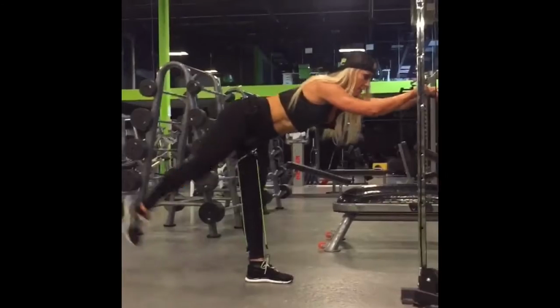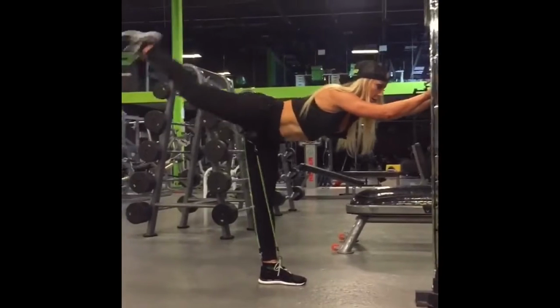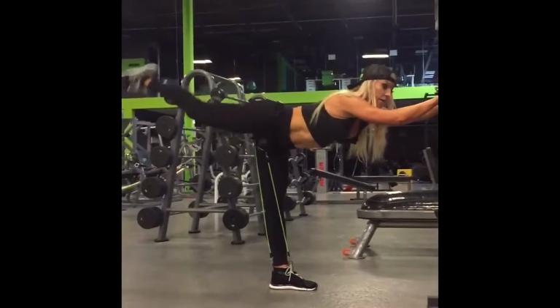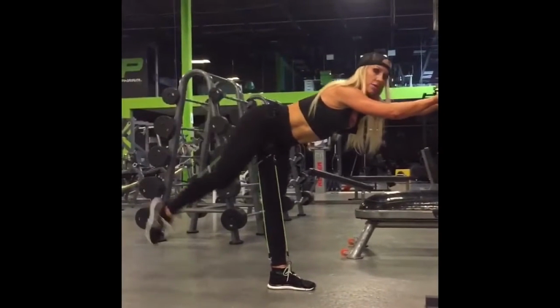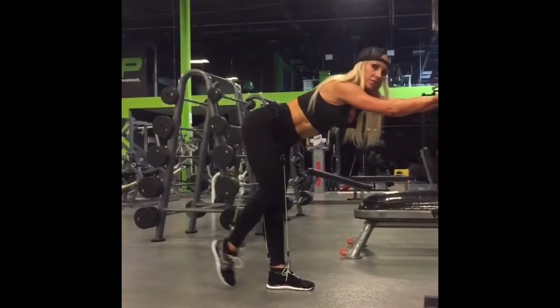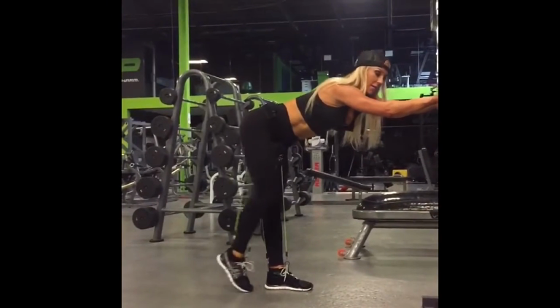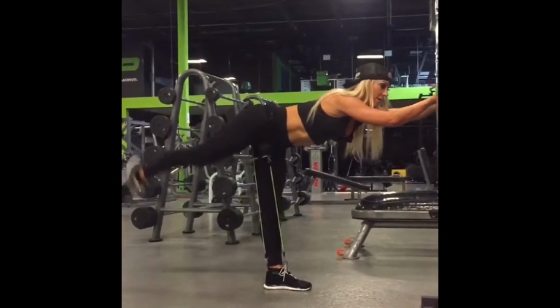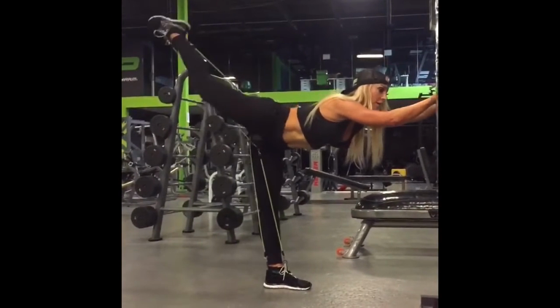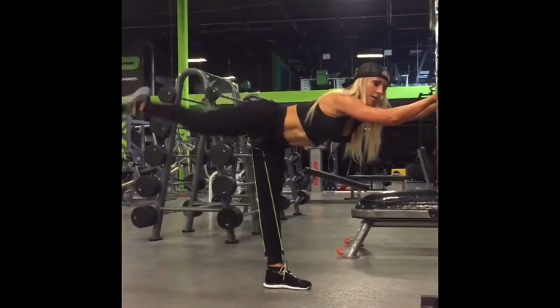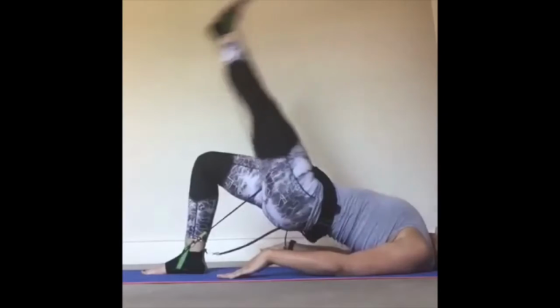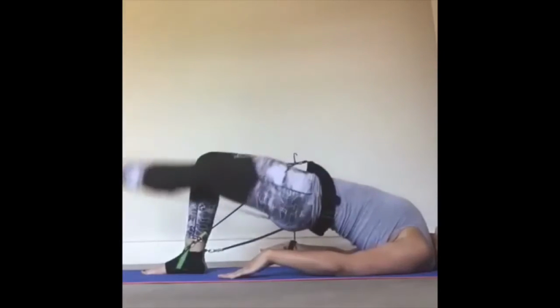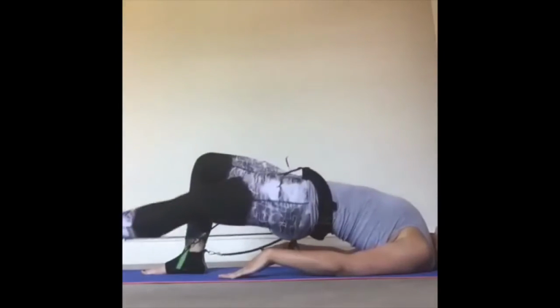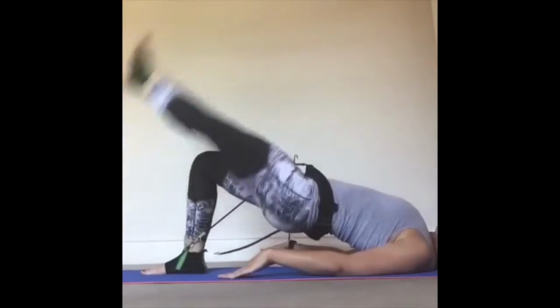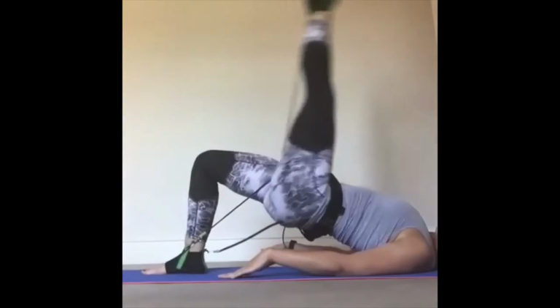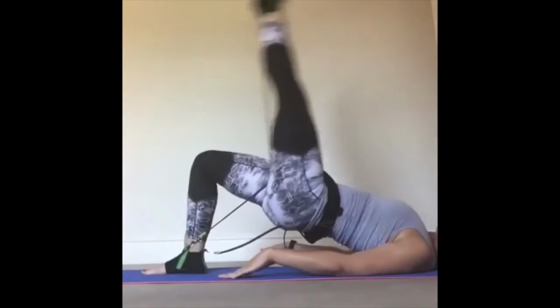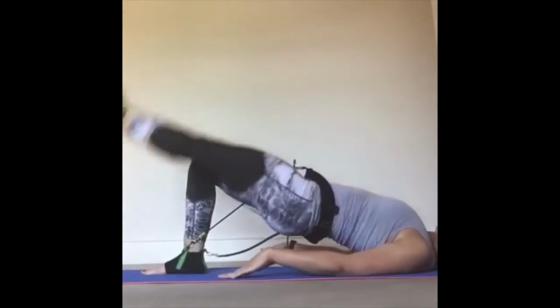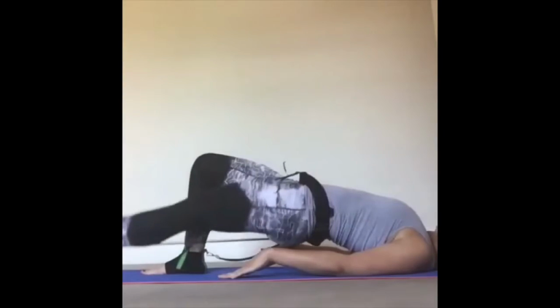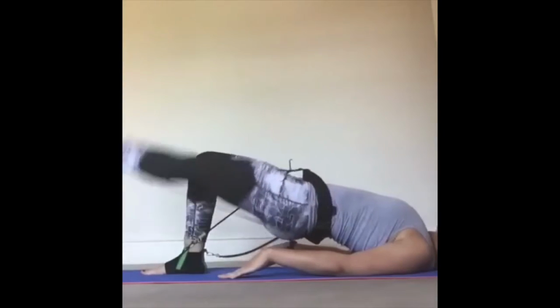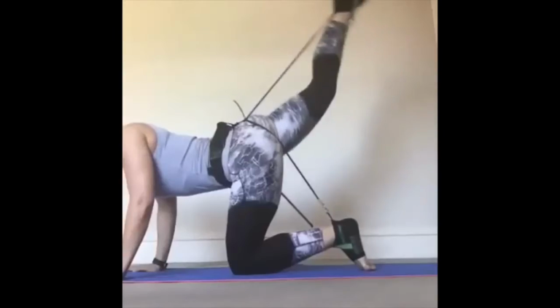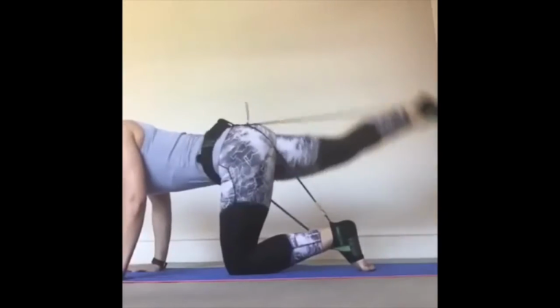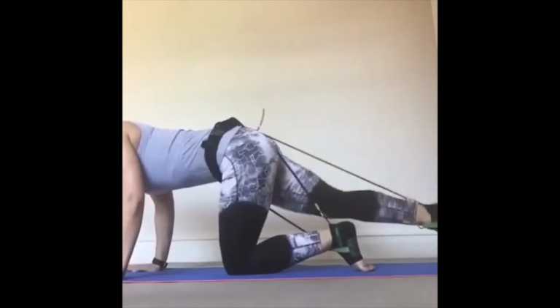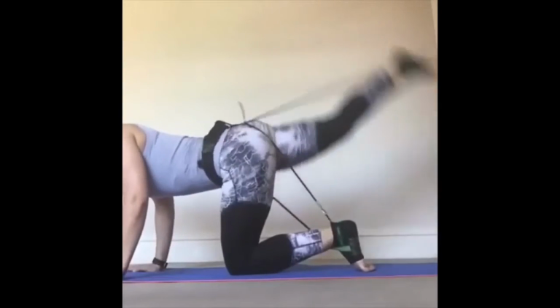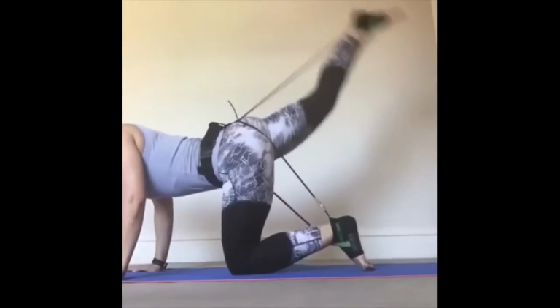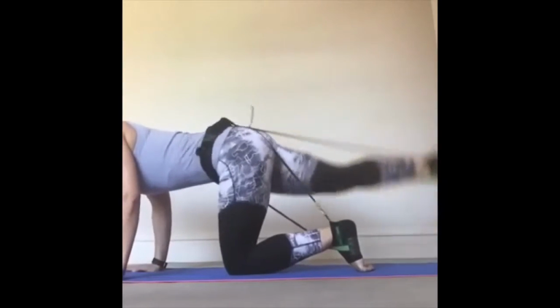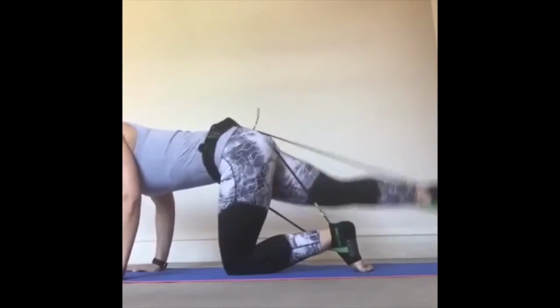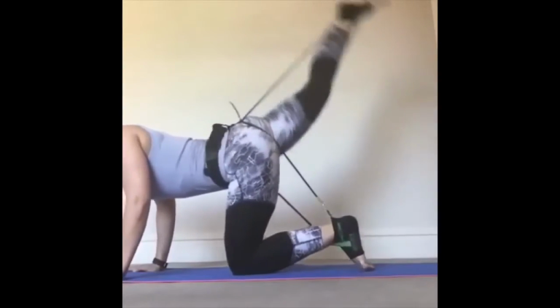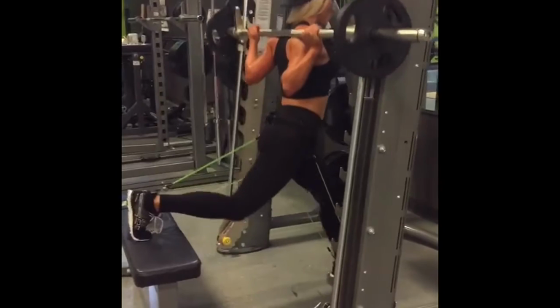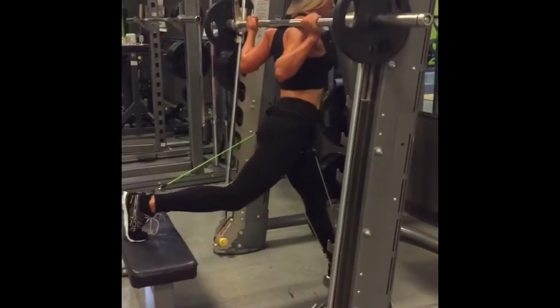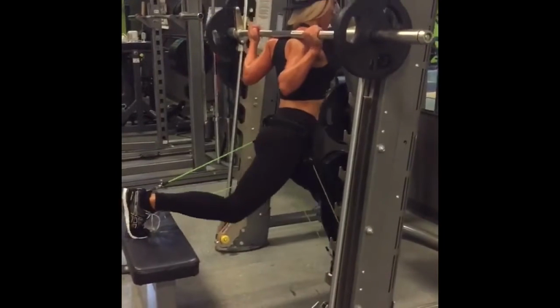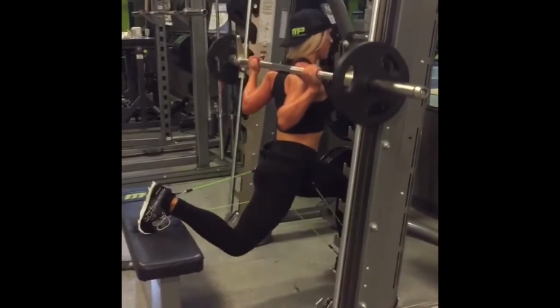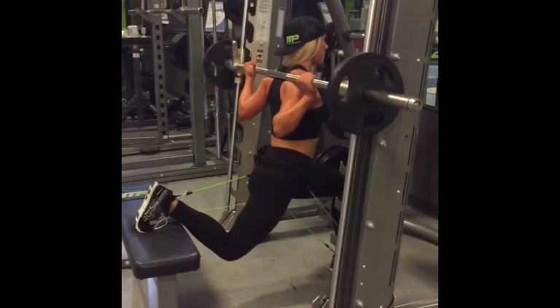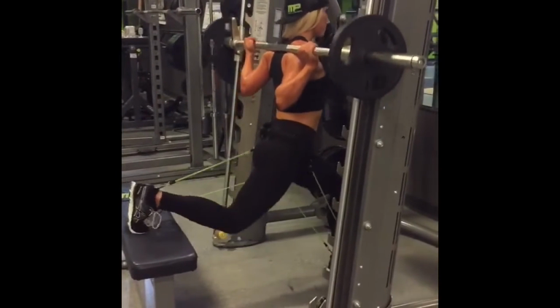For men and women working on their abs, glutes, and legs, WearBands is the ultimate sculptor and toner, adding muscle-burning resistance to both bodyweight and freeweight exercises.